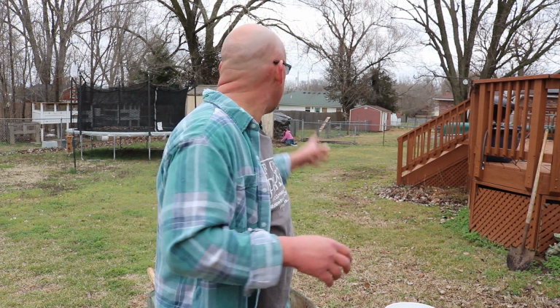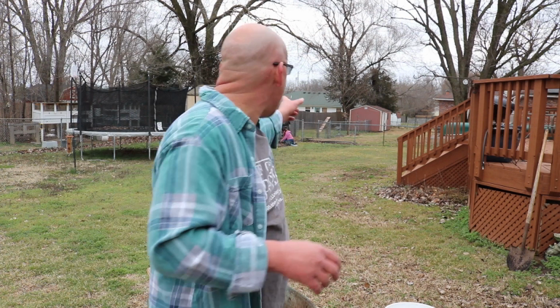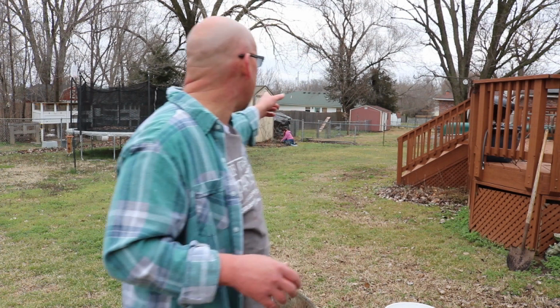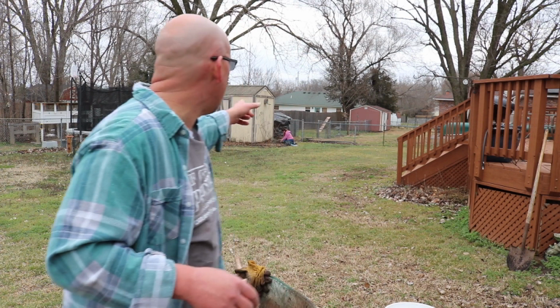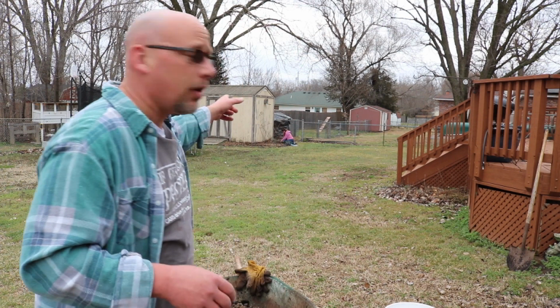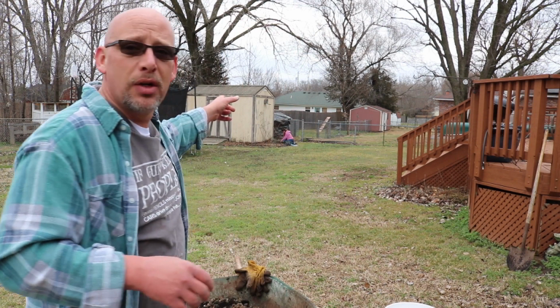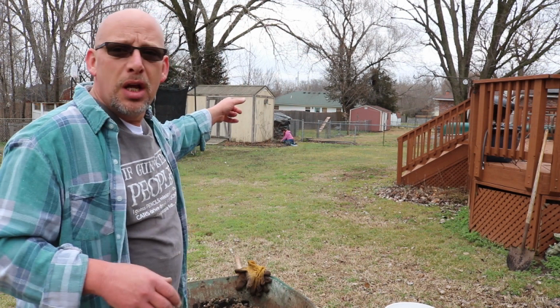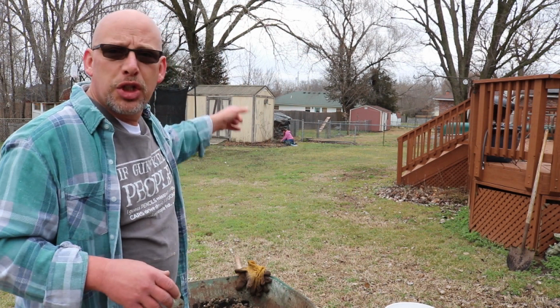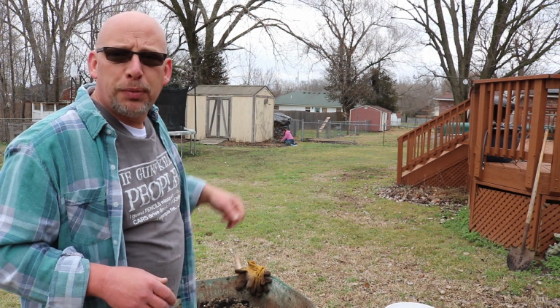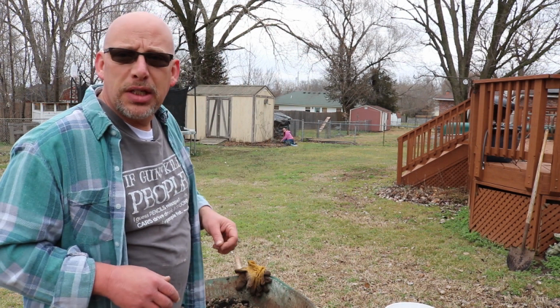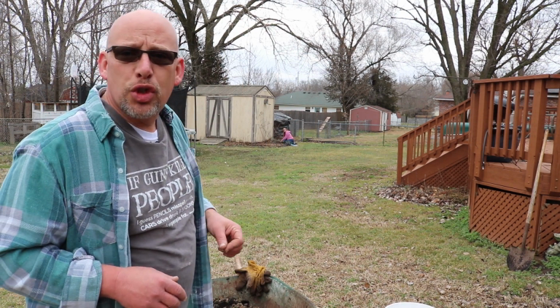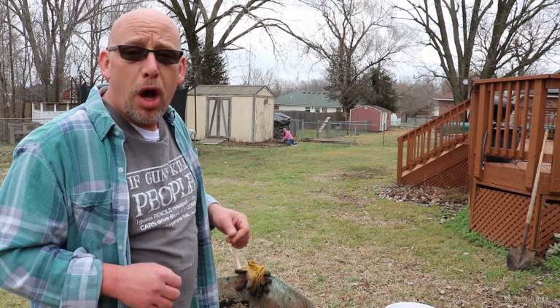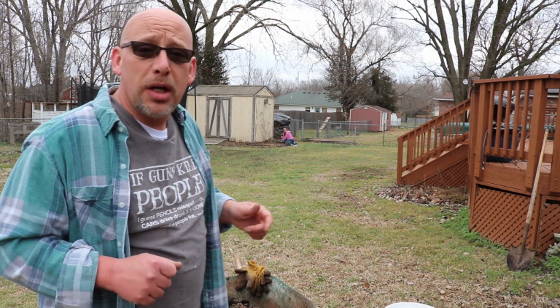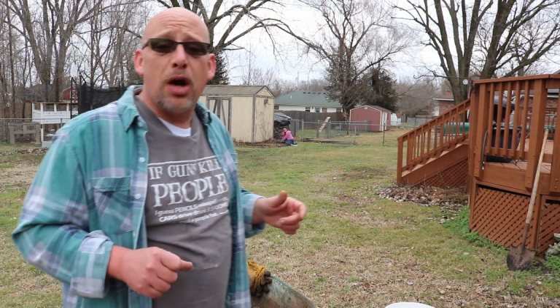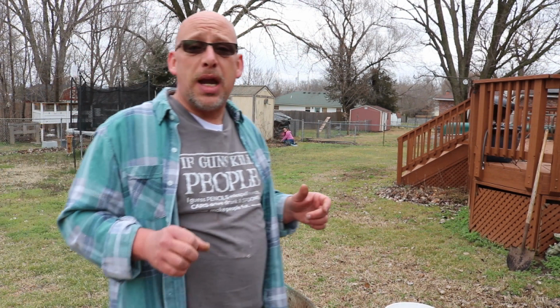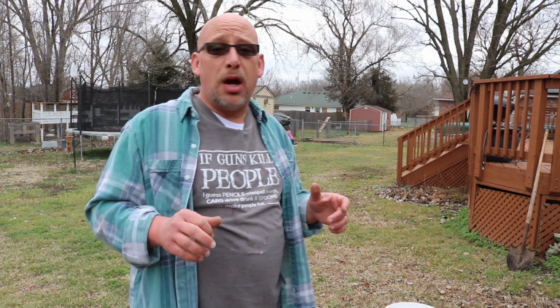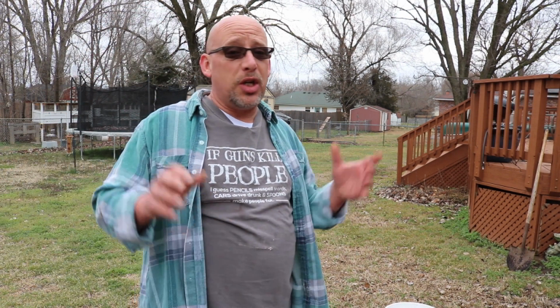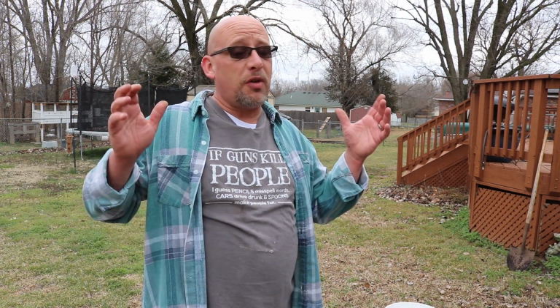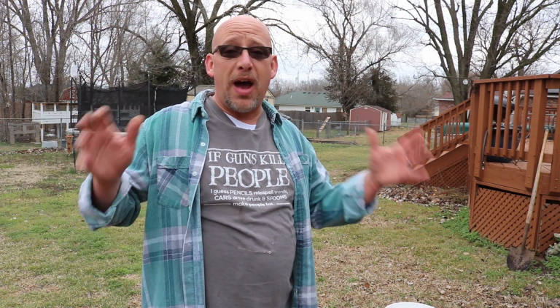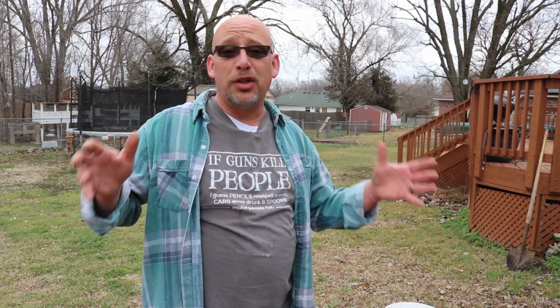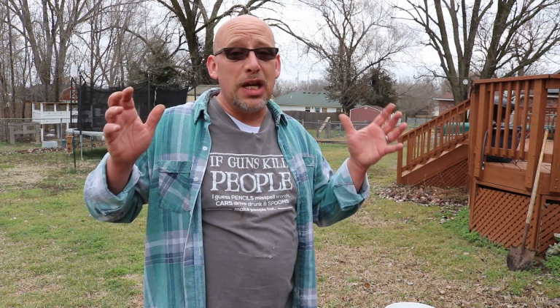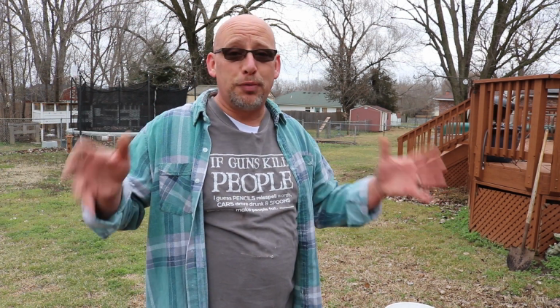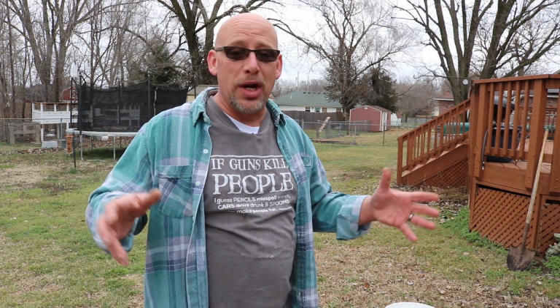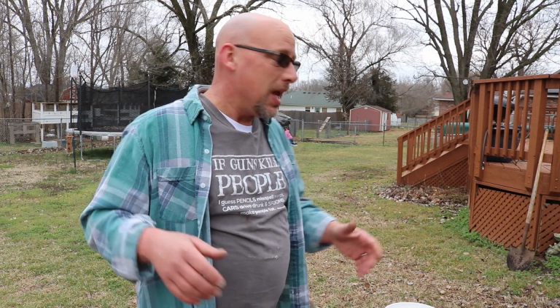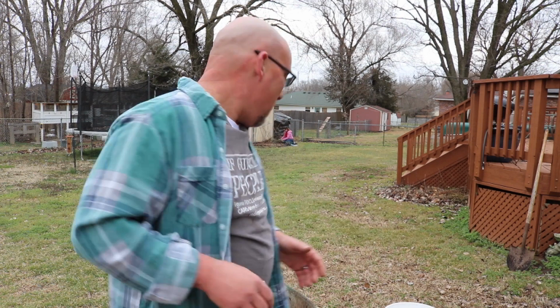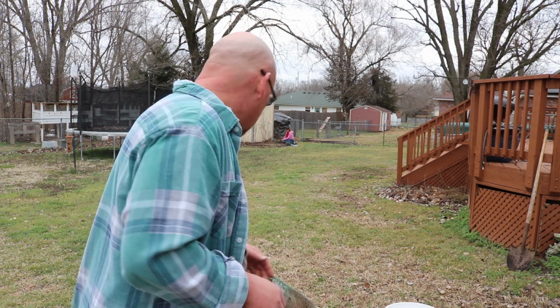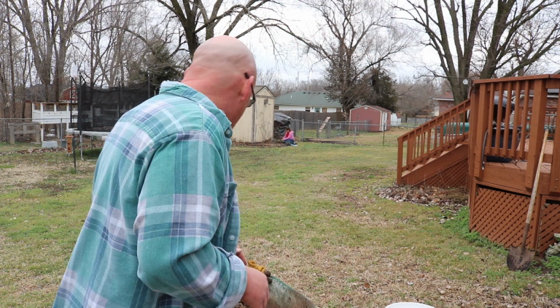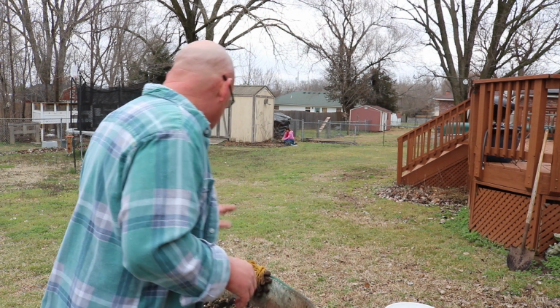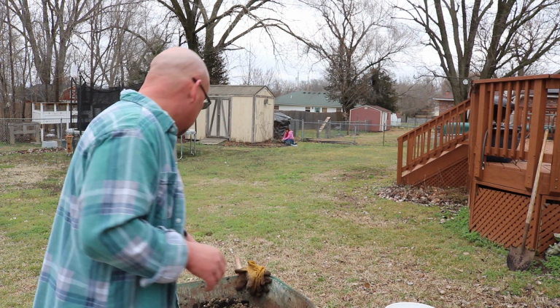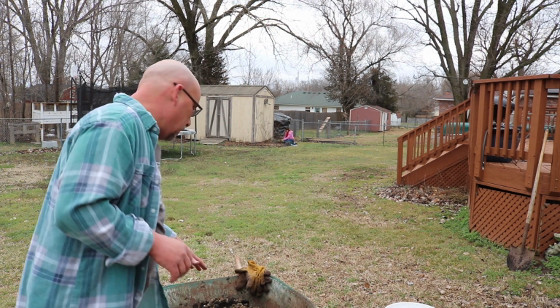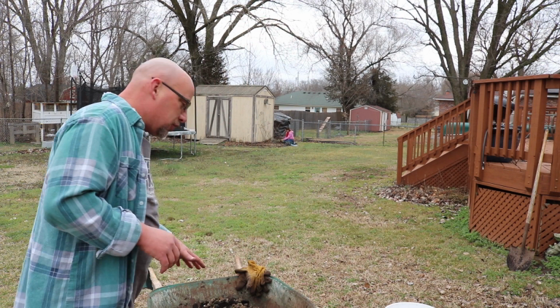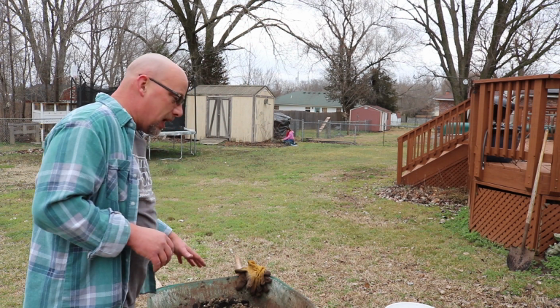You can see my wife back here in the background. She is planting strawberries out right now because it is finally spring. But I've got to get some potting mix made.